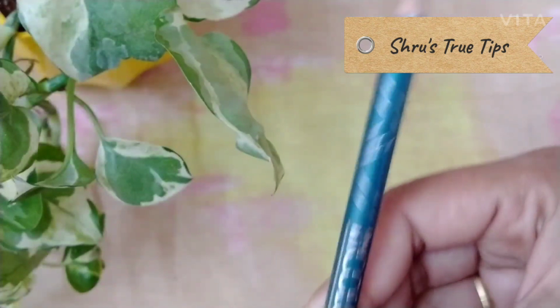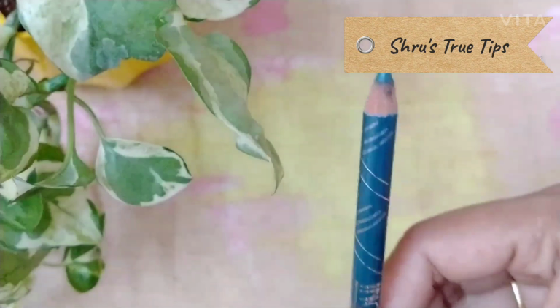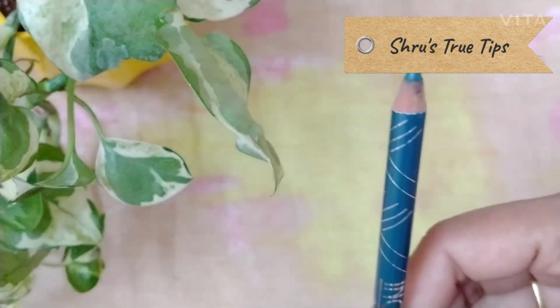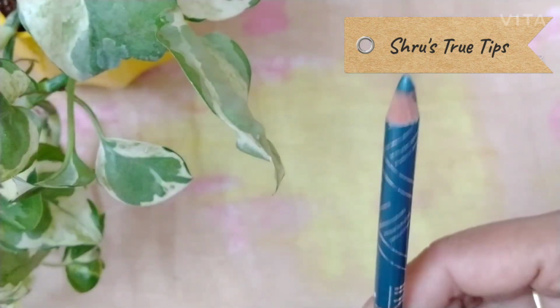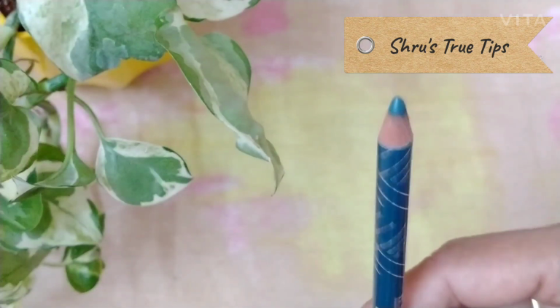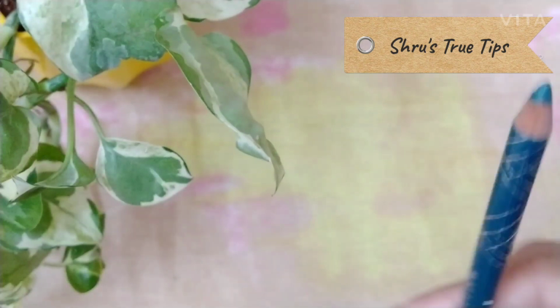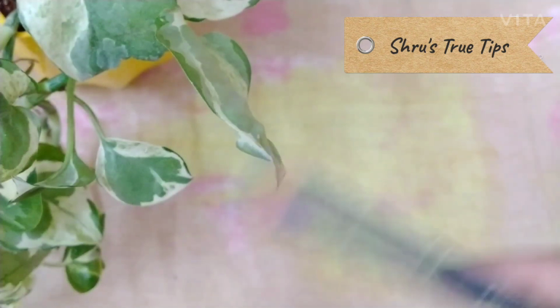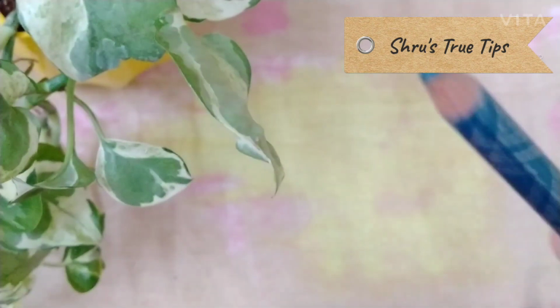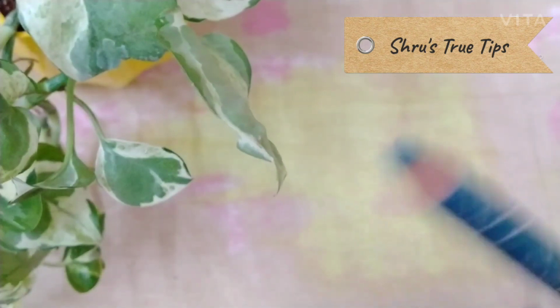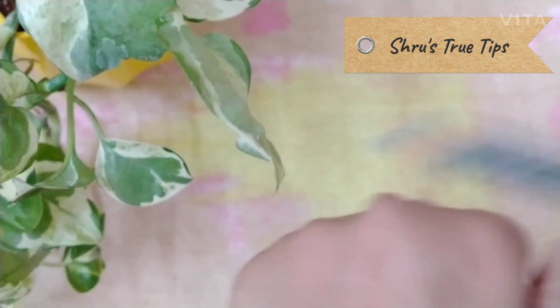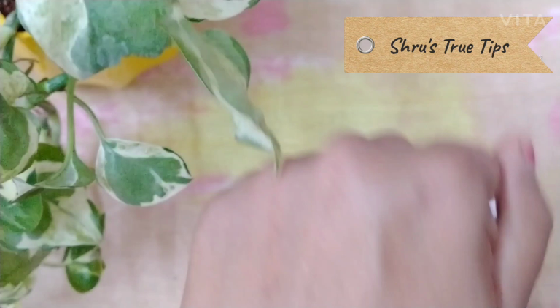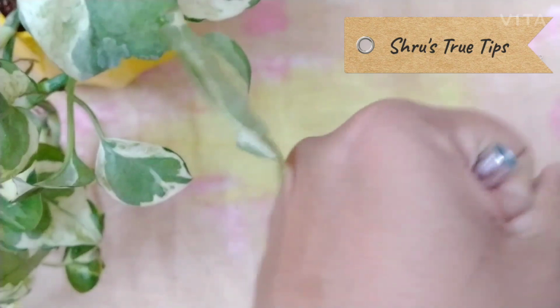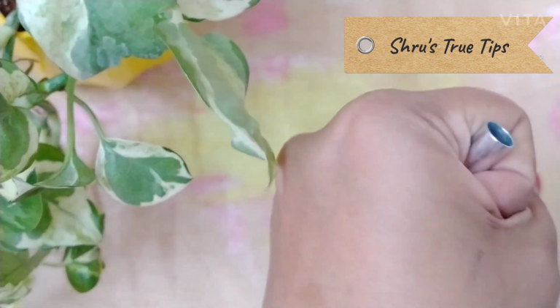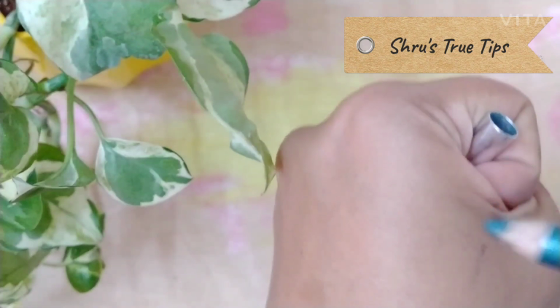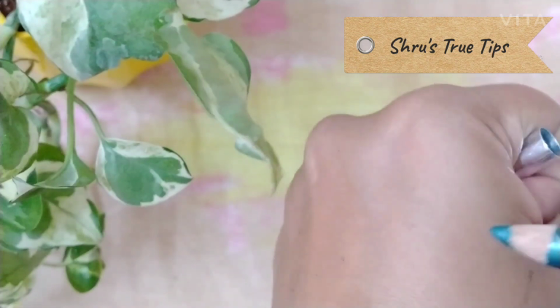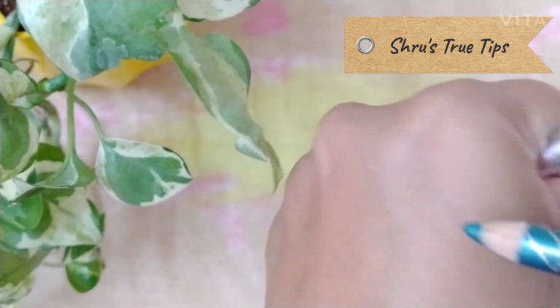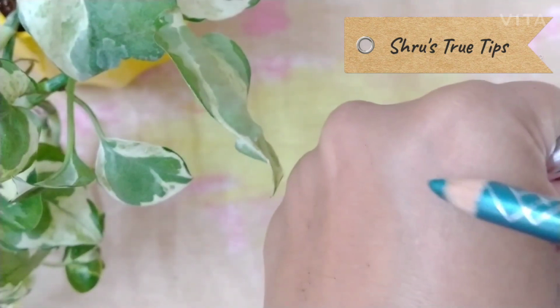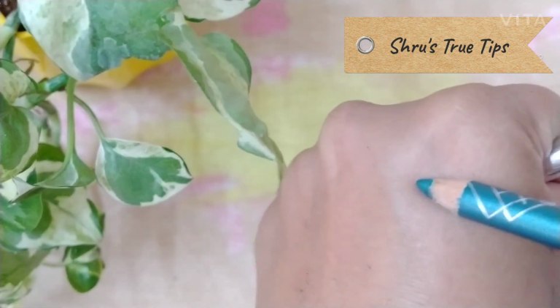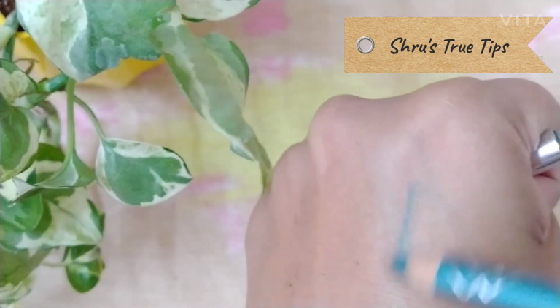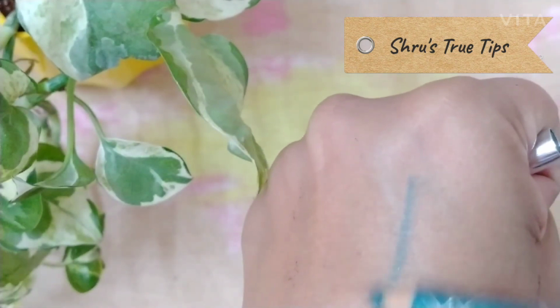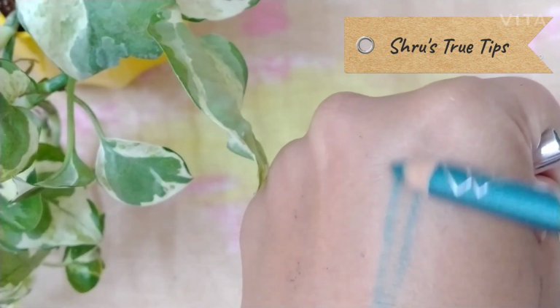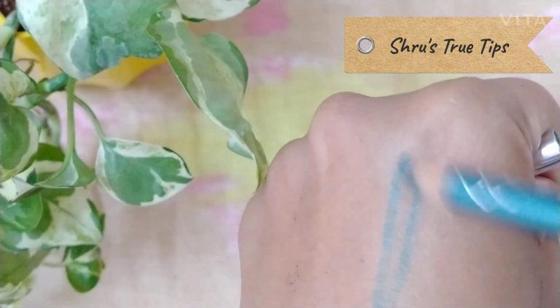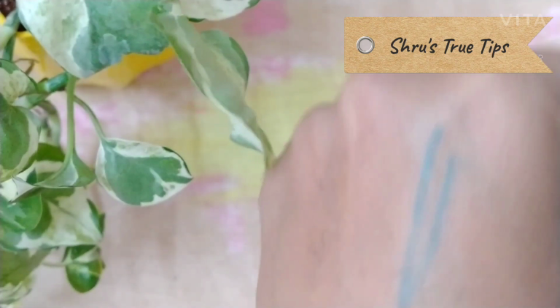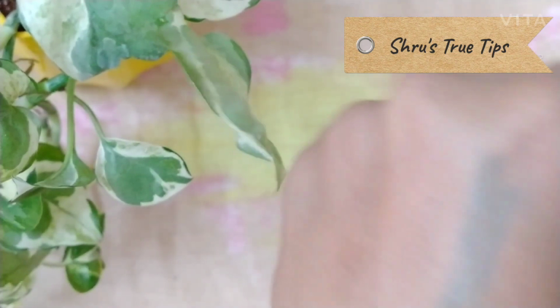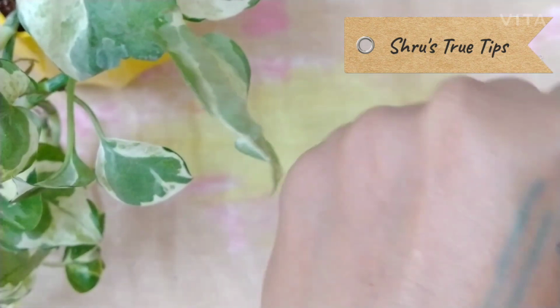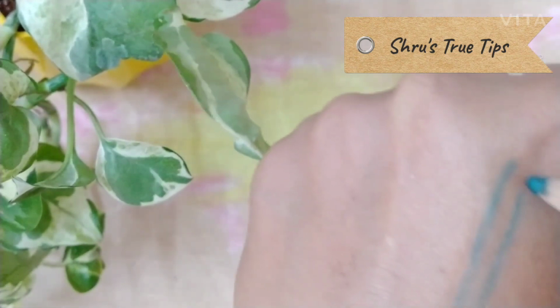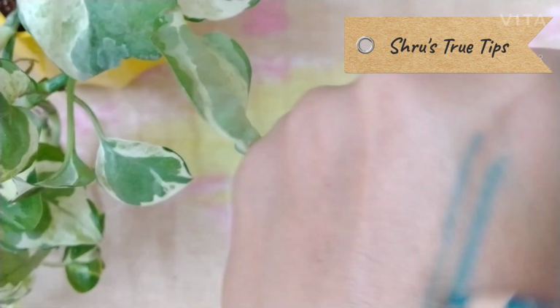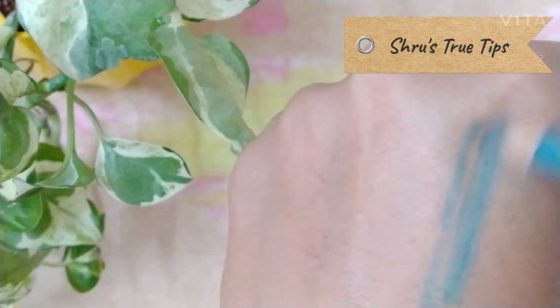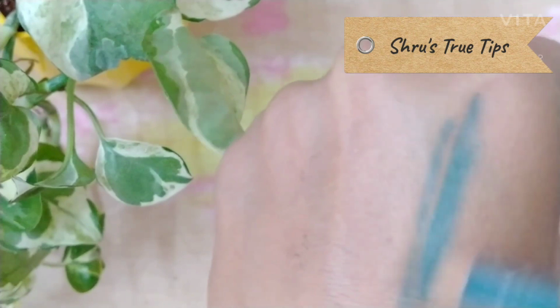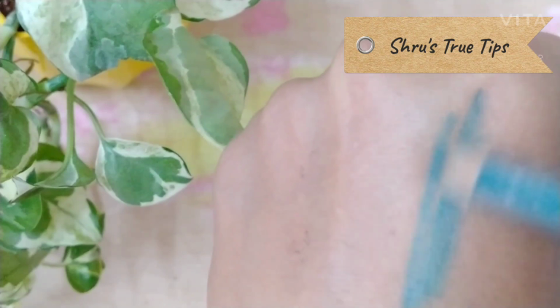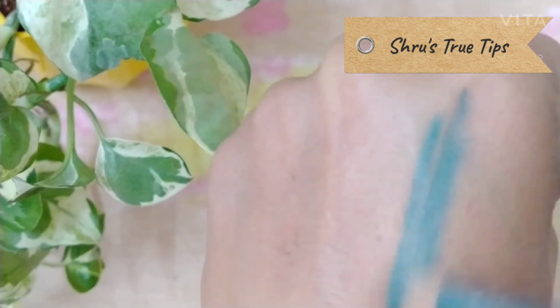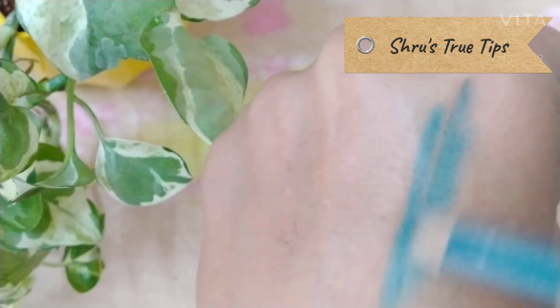If you like this color eye pencil, I will select a peacock blue color. I will apply this color light-handedly.